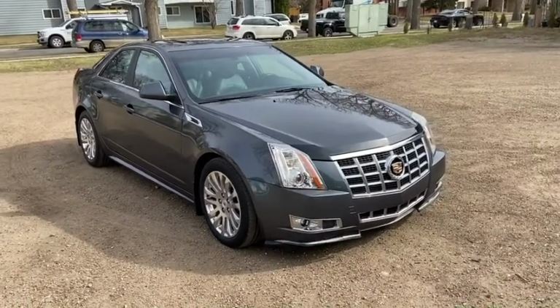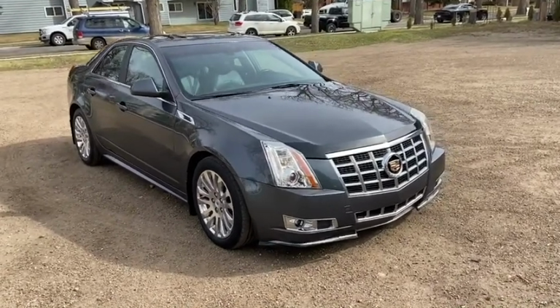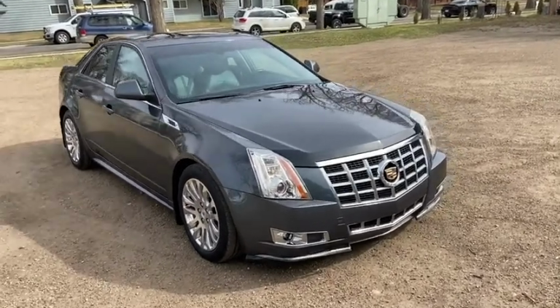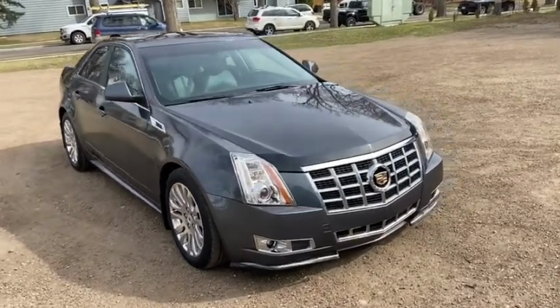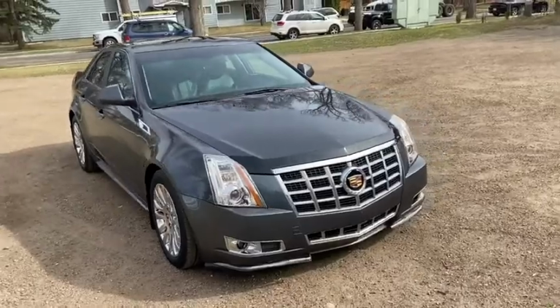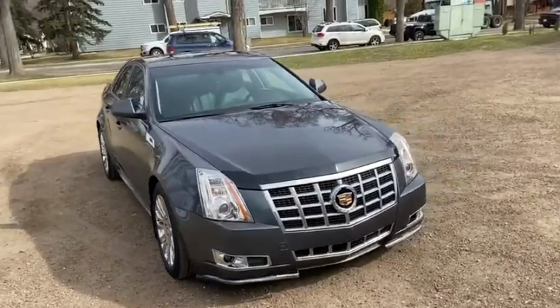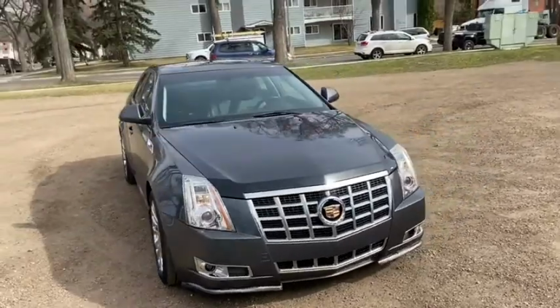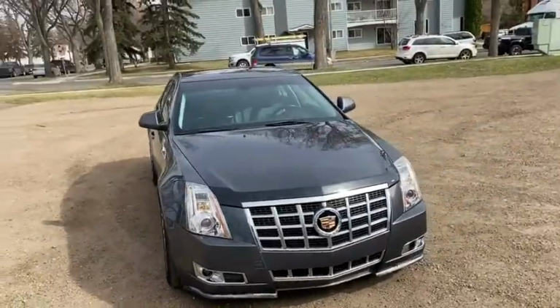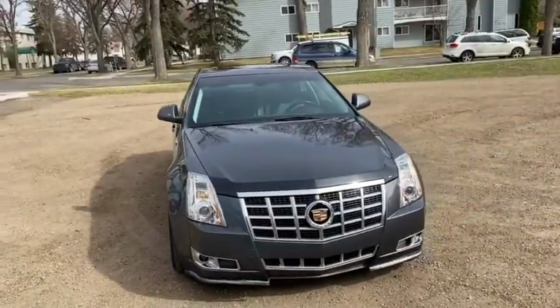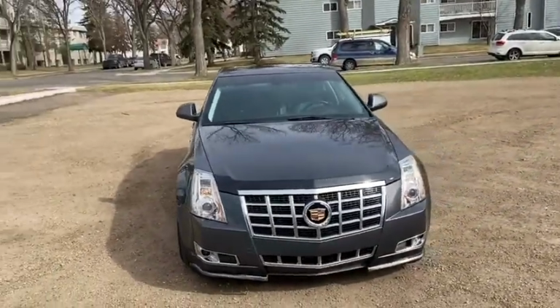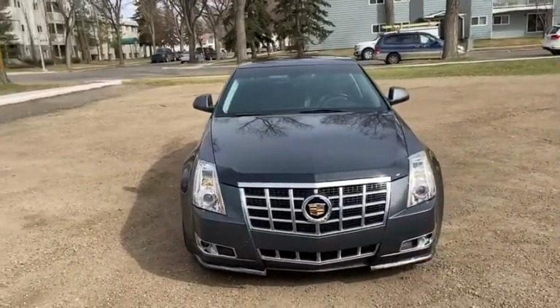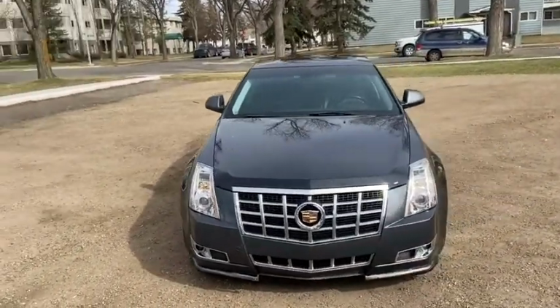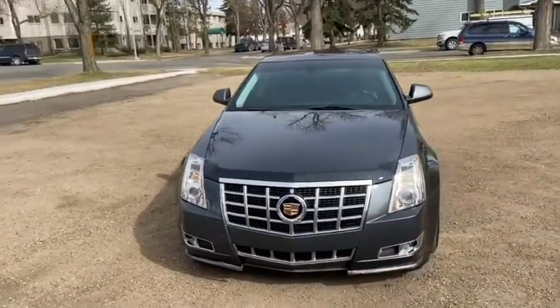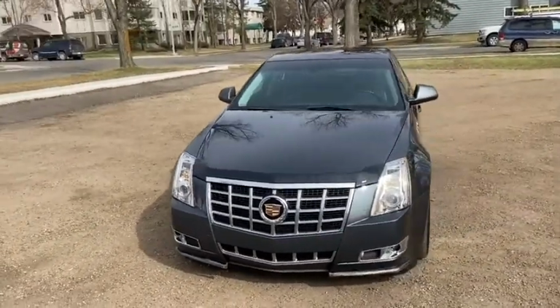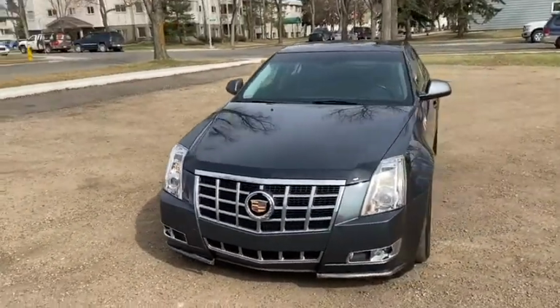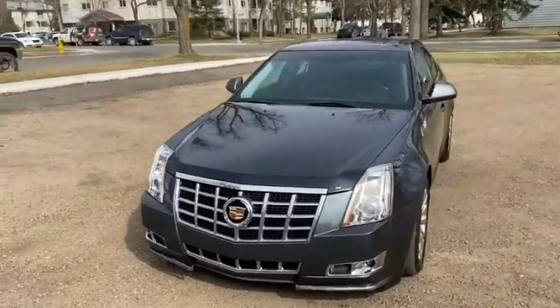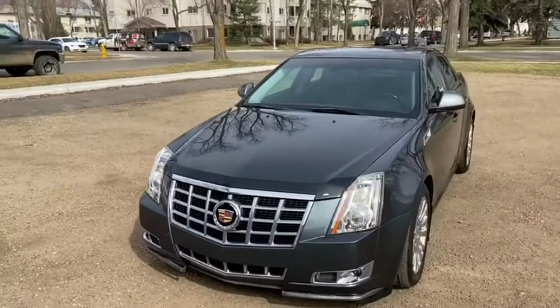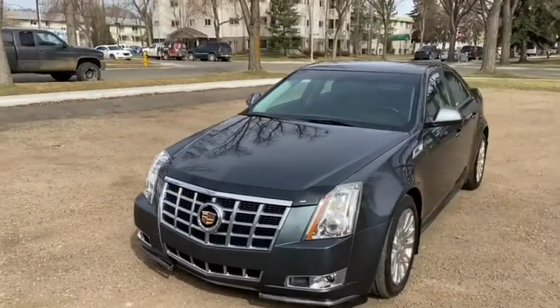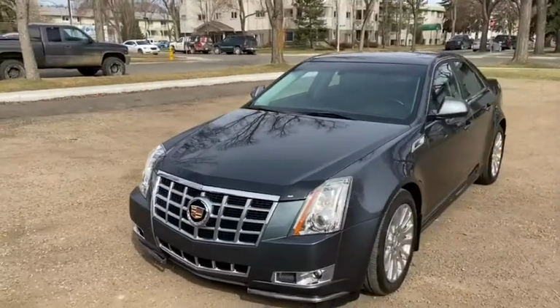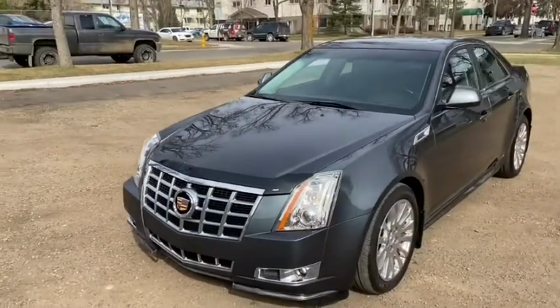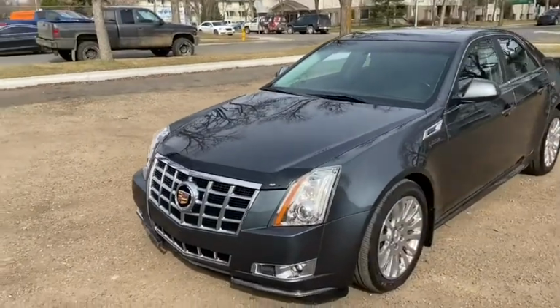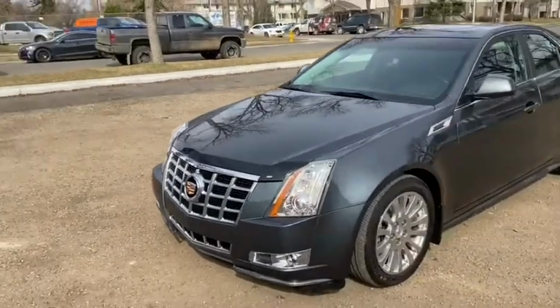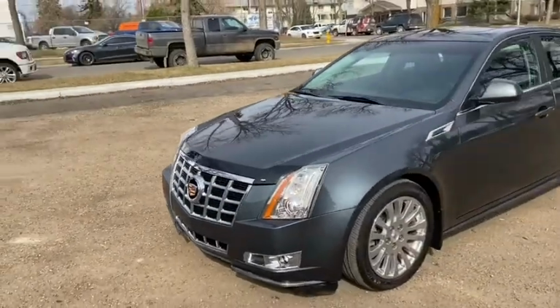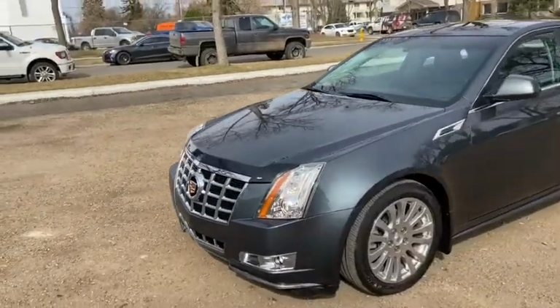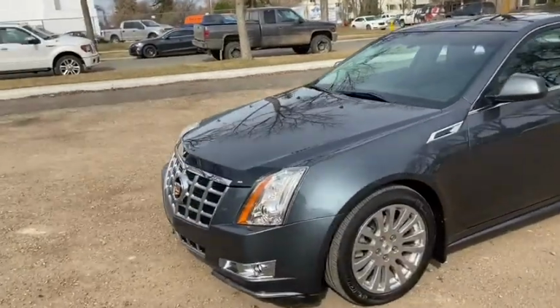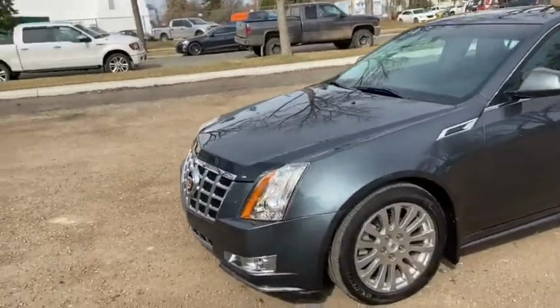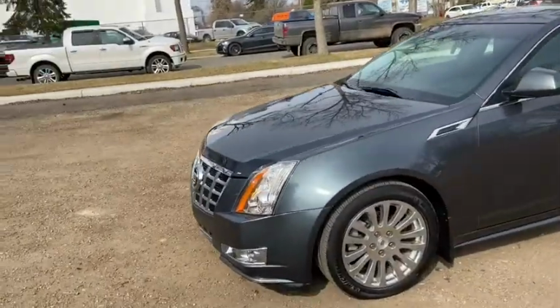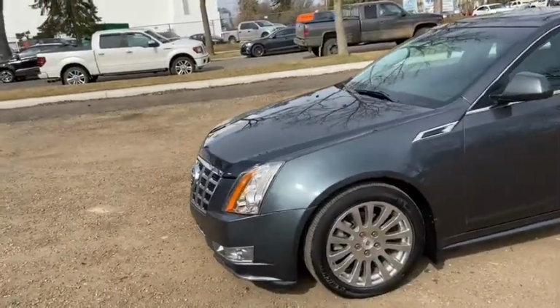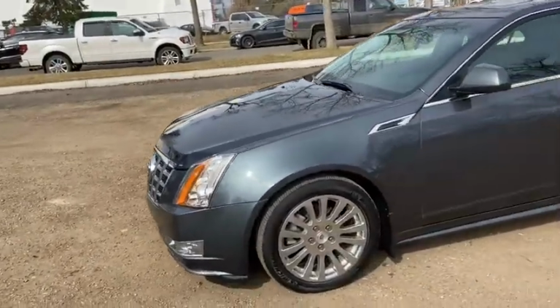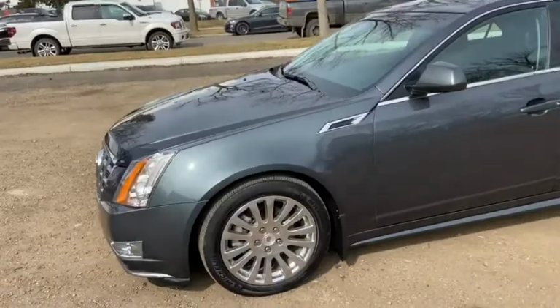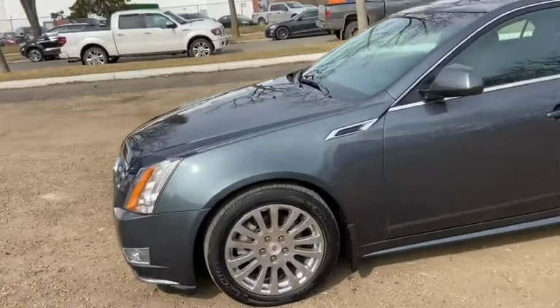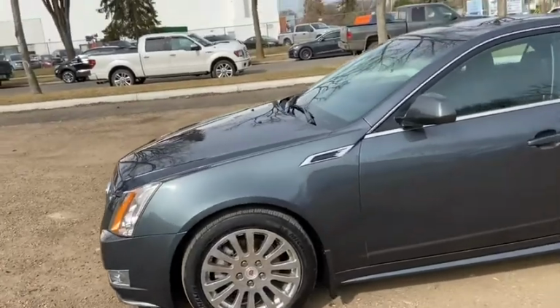This Cadillac has a 3.6 liter V6 engine with automatic transmission and all-wheel drive. On the sedan you have HID headlamps with front fog lights. You have chrome in your front grille which carries through to your wheels.